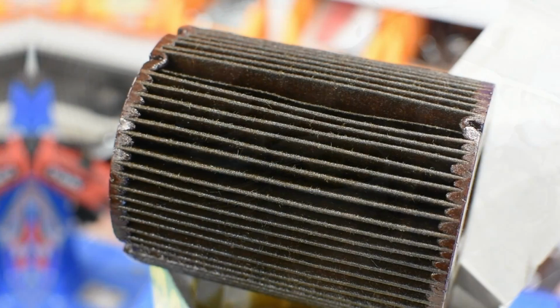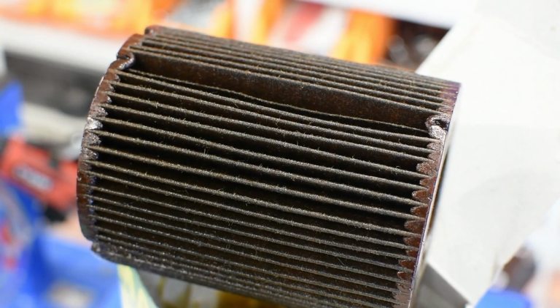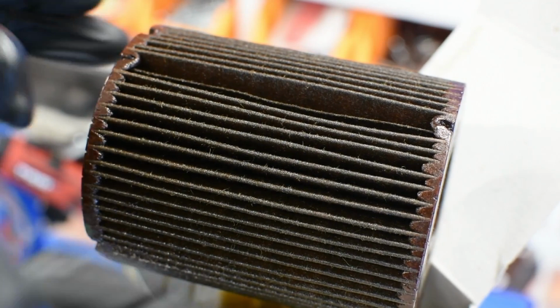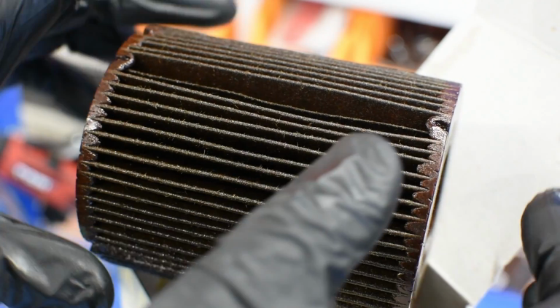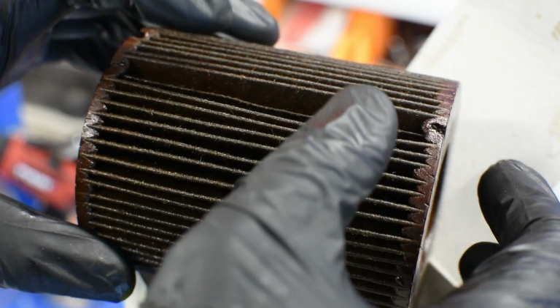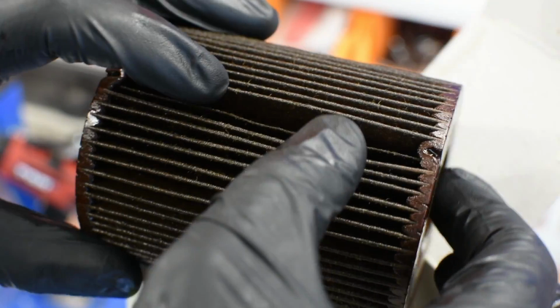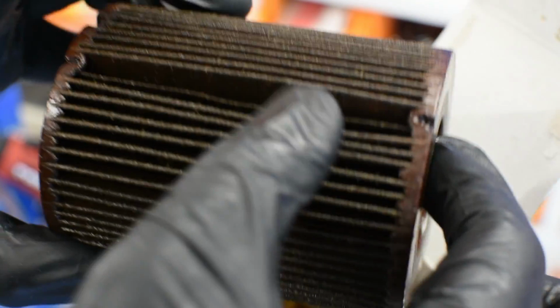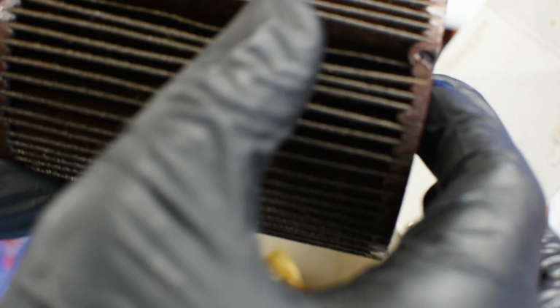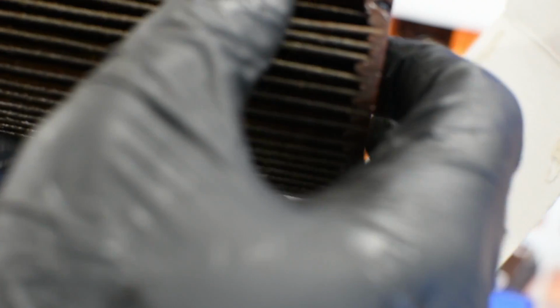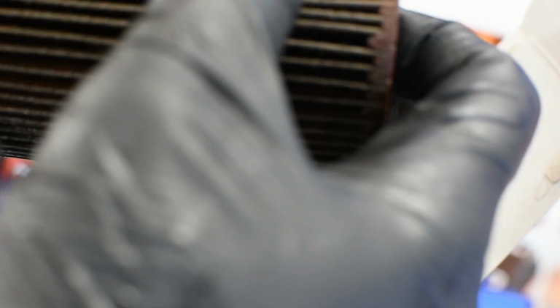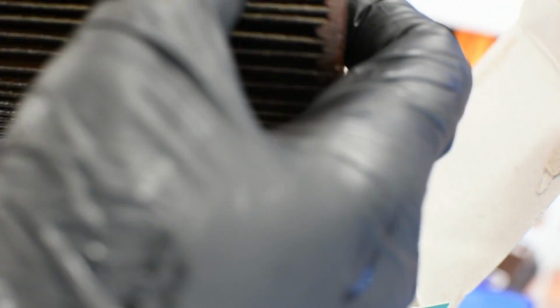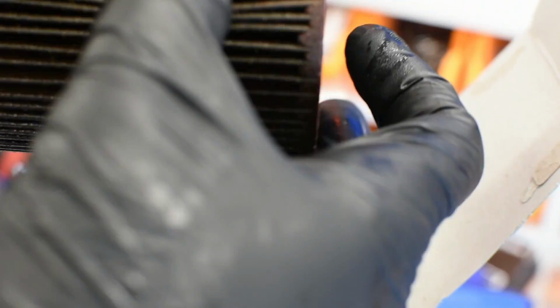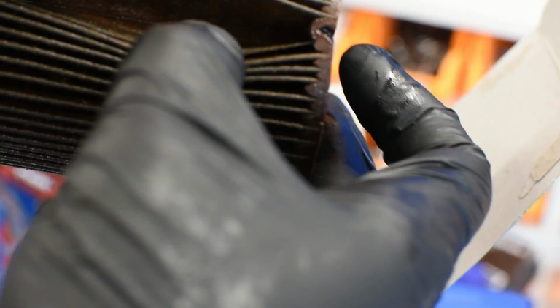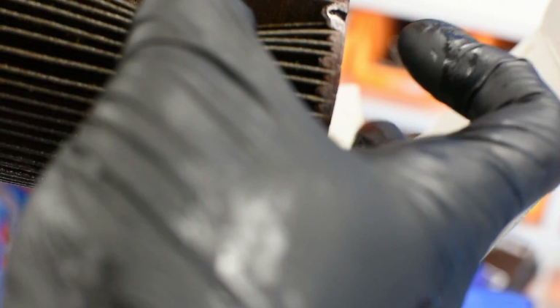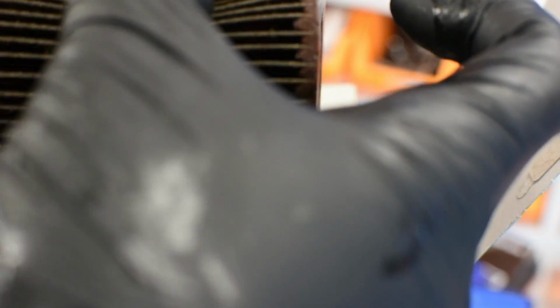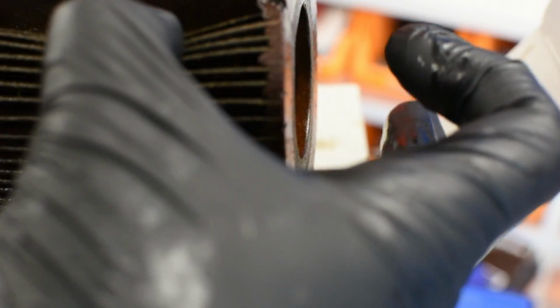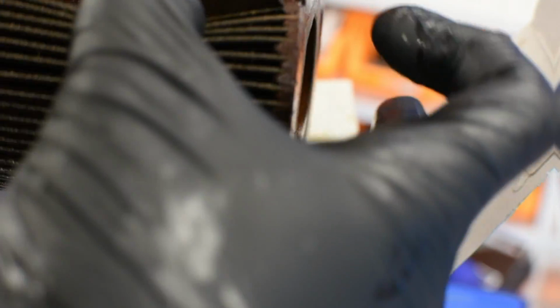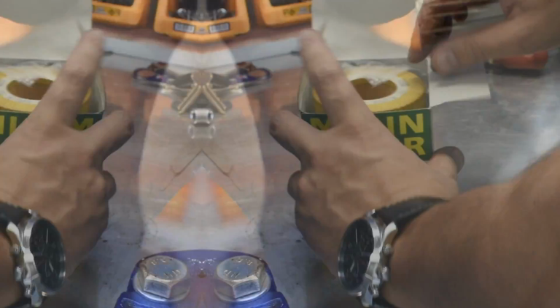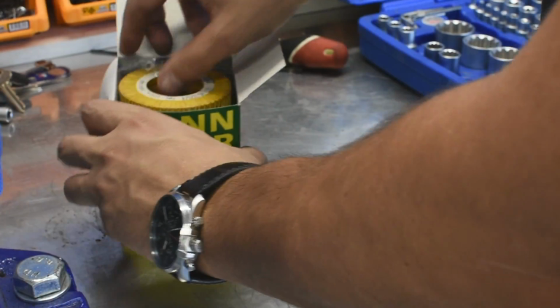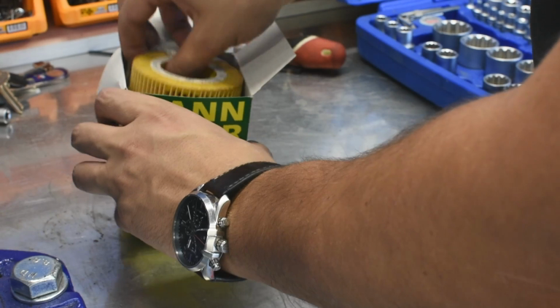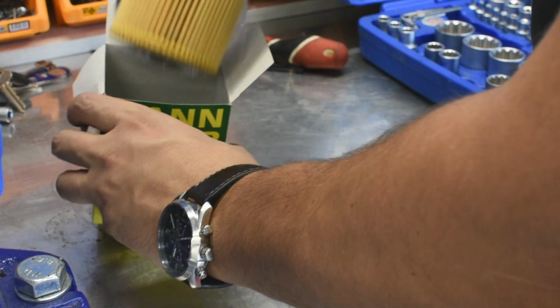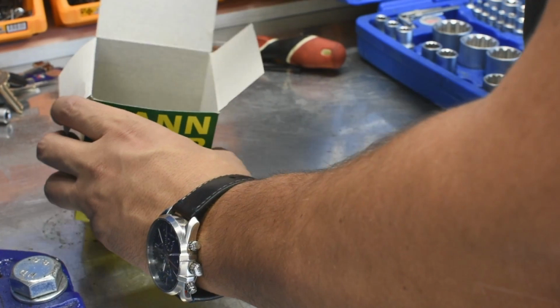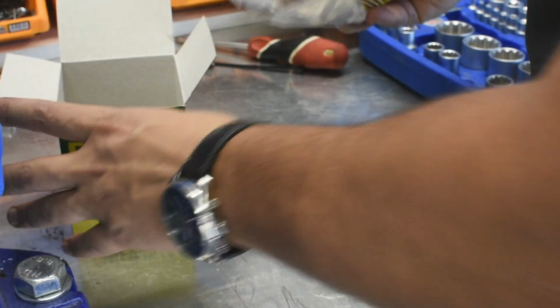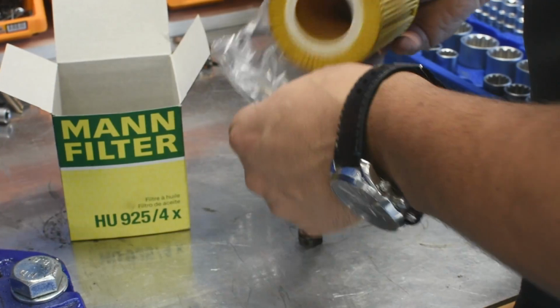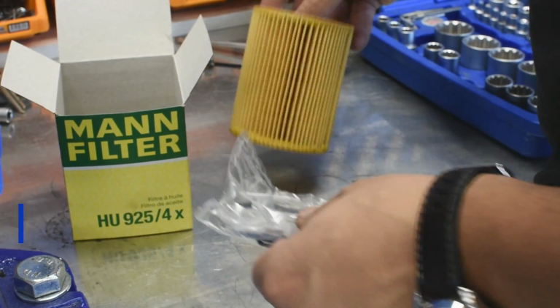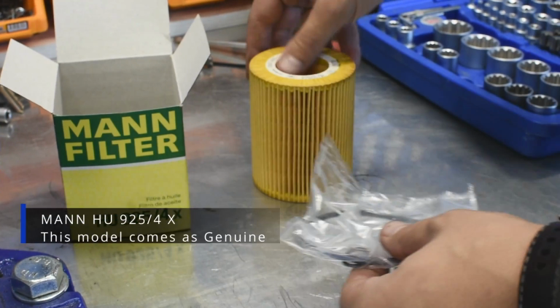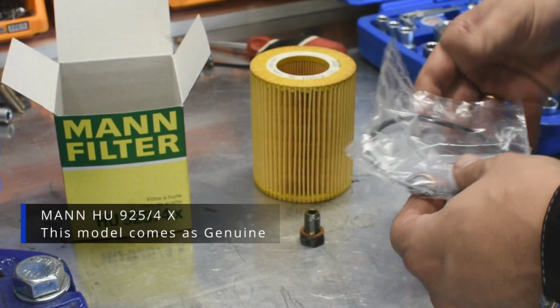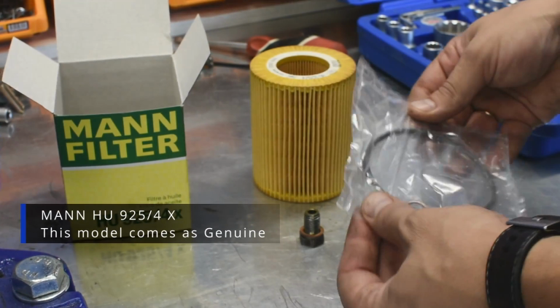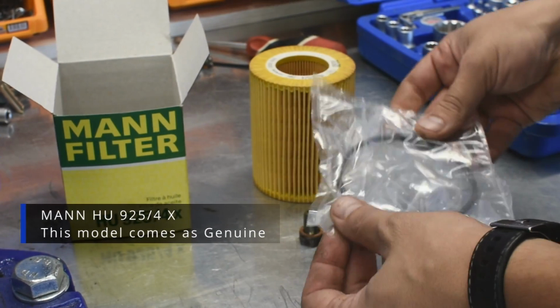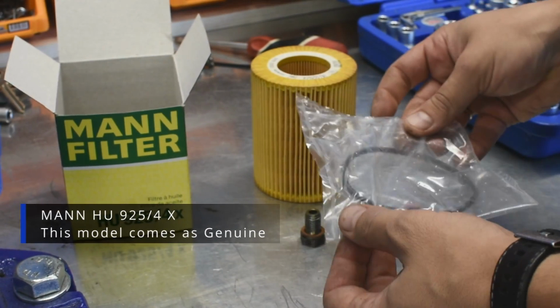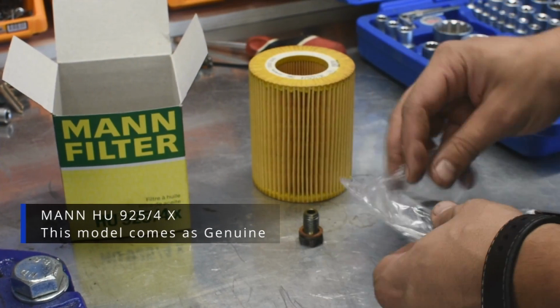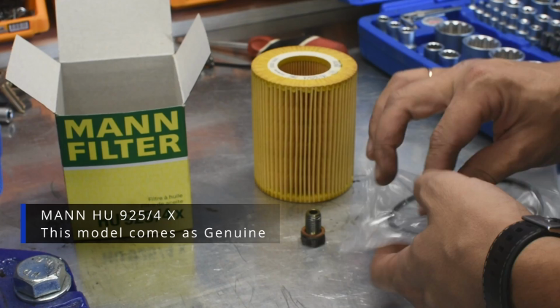Always check the filter for any shiny metal particles. This is an indicator that the engine has abnormal wear. The new filter comes with a gasket and a drain bolt copper ring.